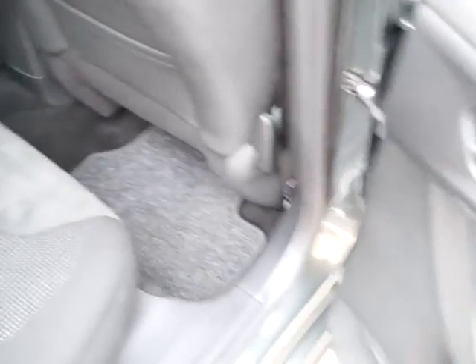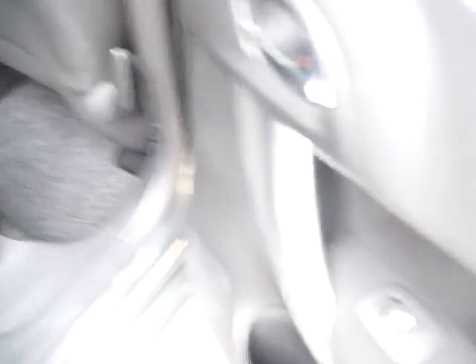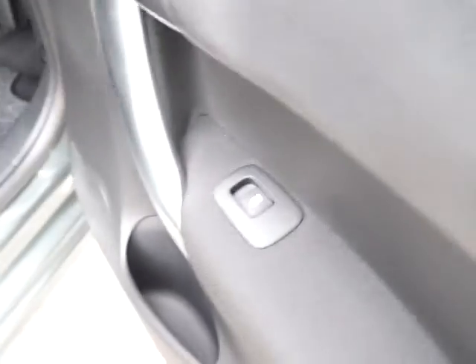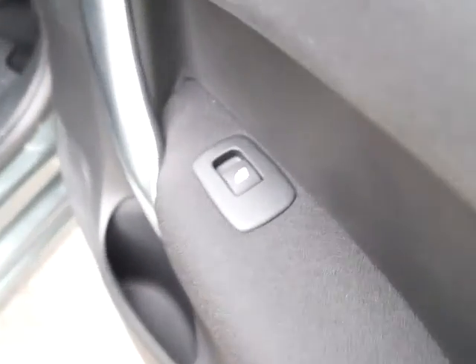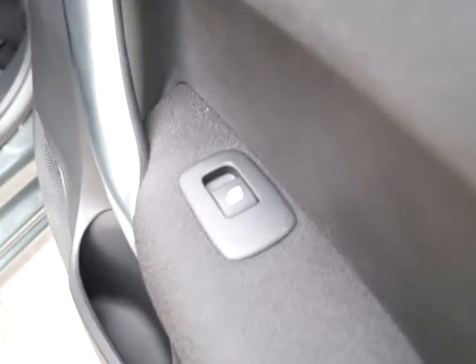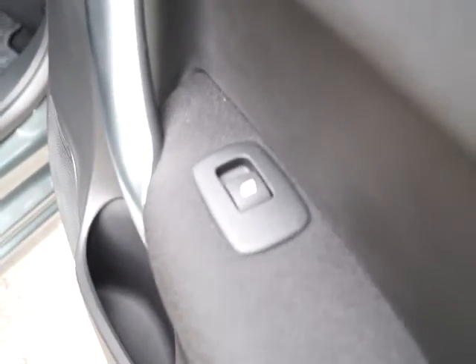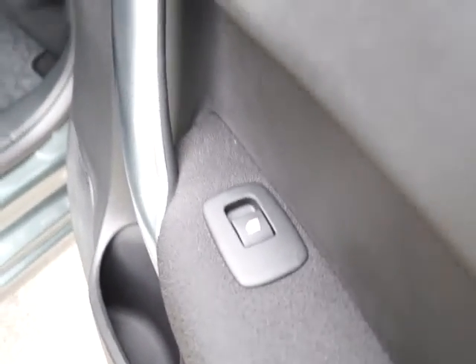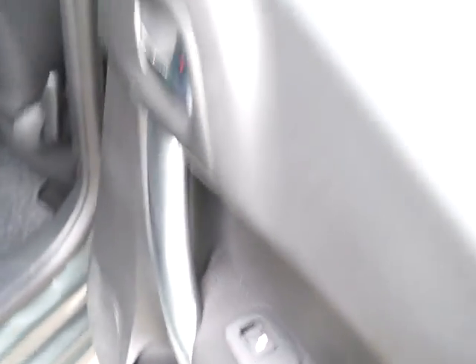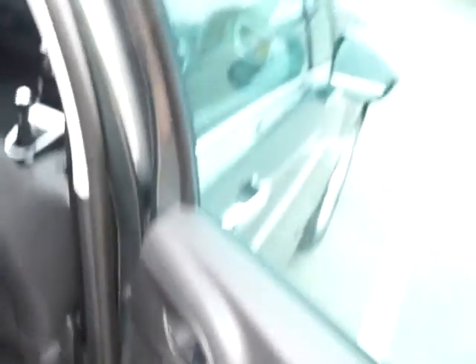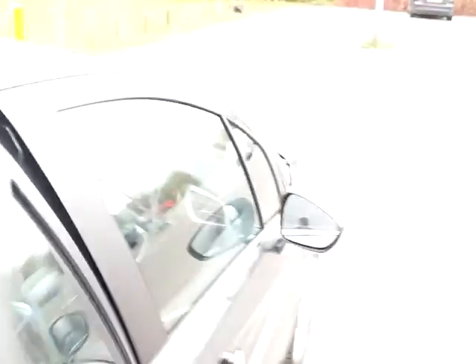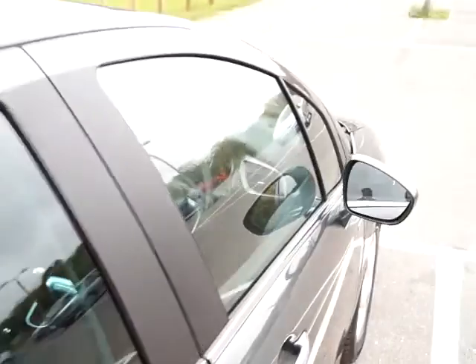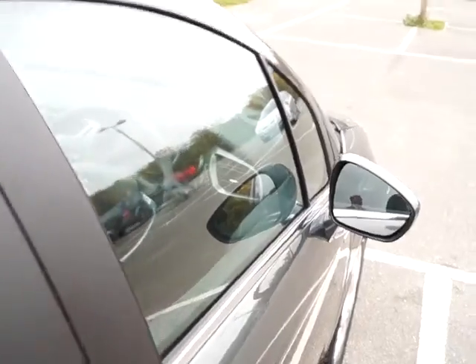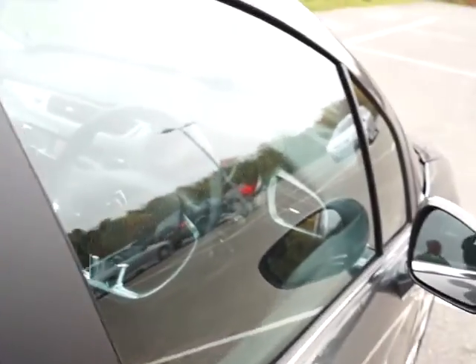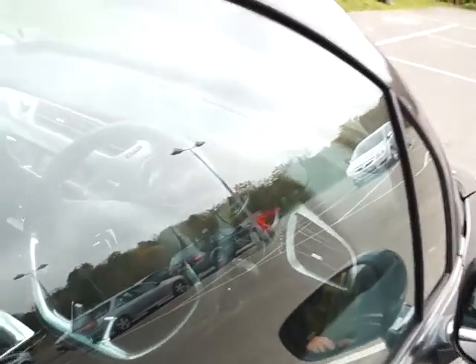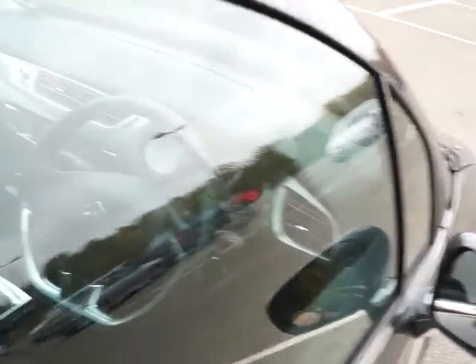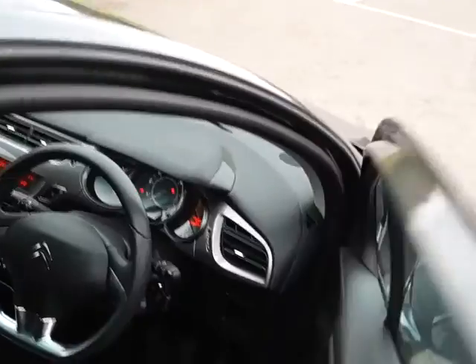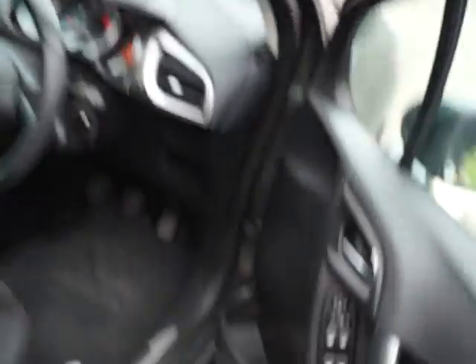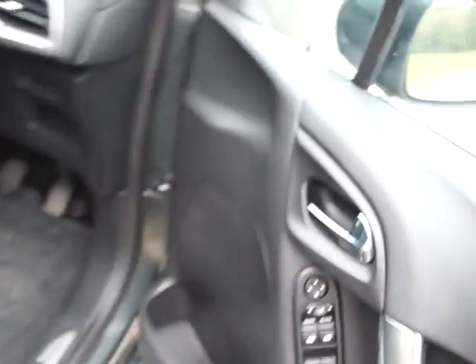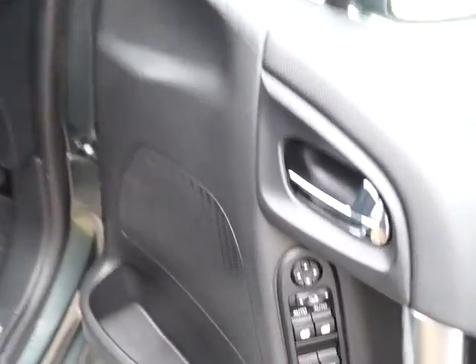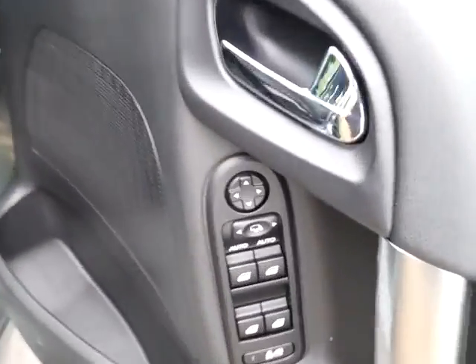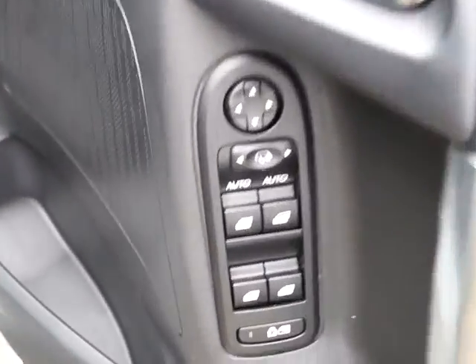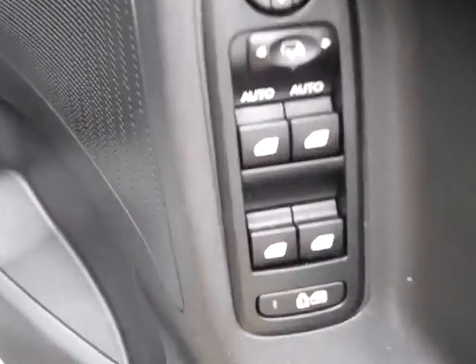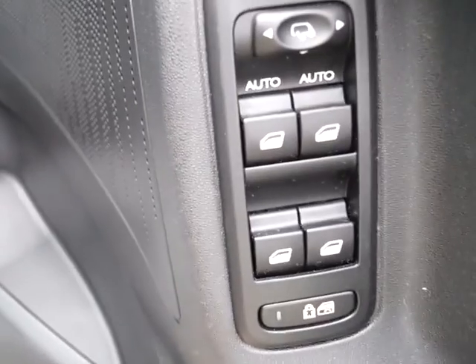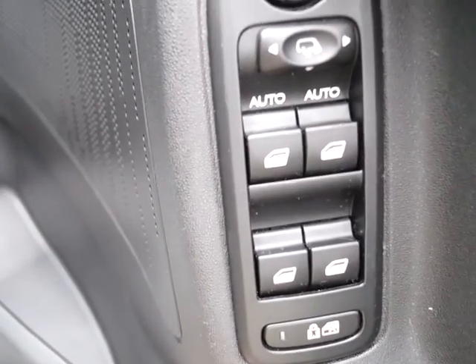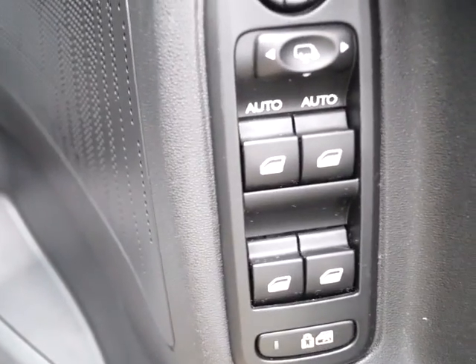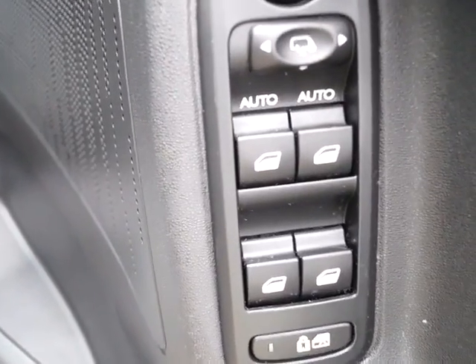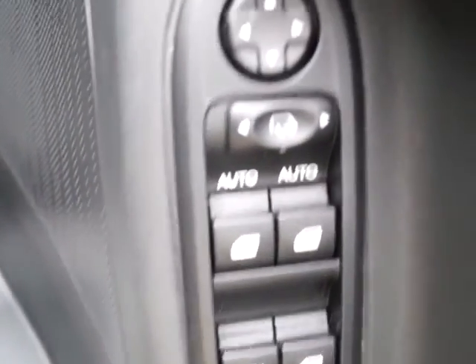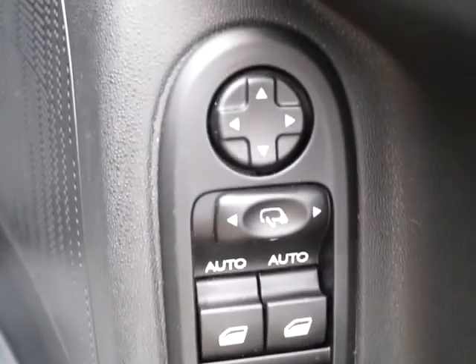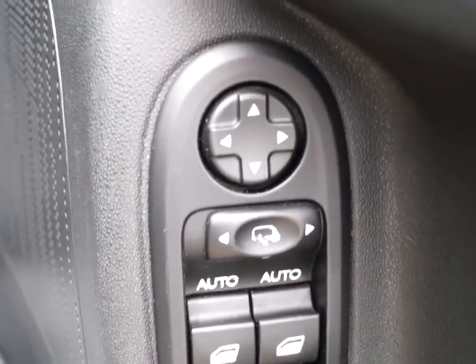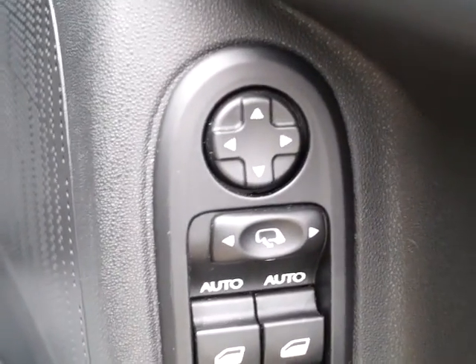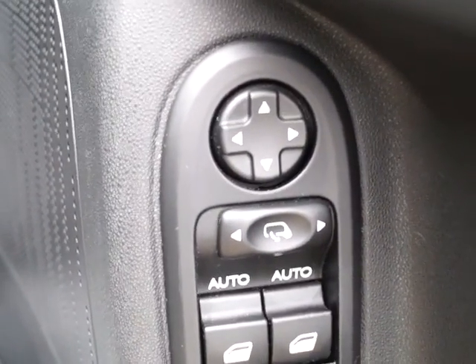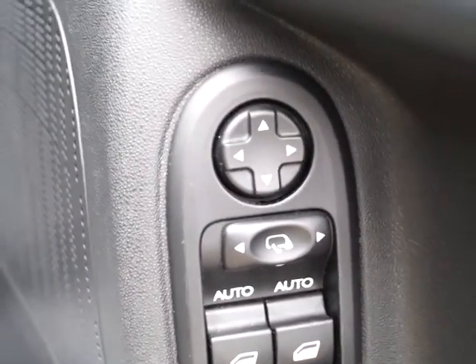The rear of the vehicle also benefits from electronic windows. As we move up to the driver's side you'll see we have electronic controls for all four of those windows within the vehicle, and also electronically adjustable wing mirrors.